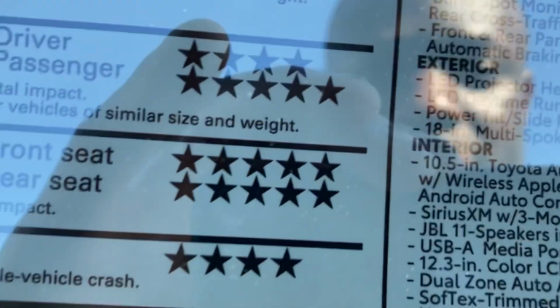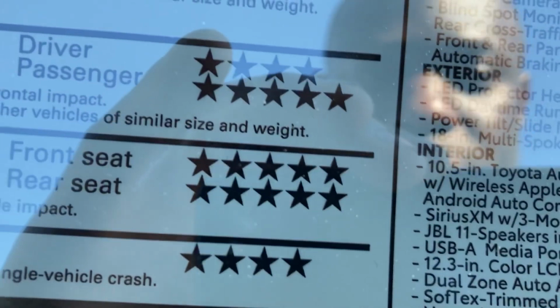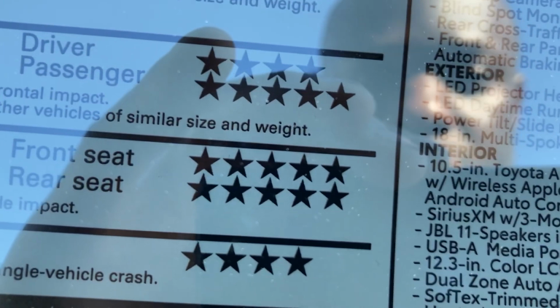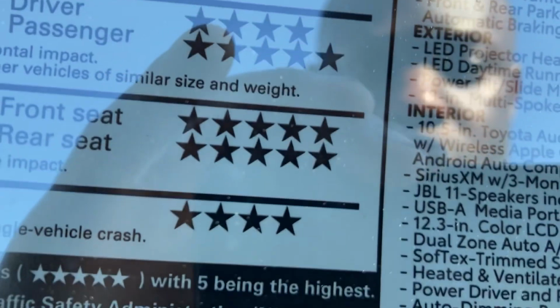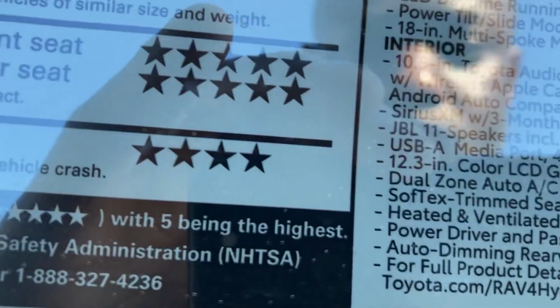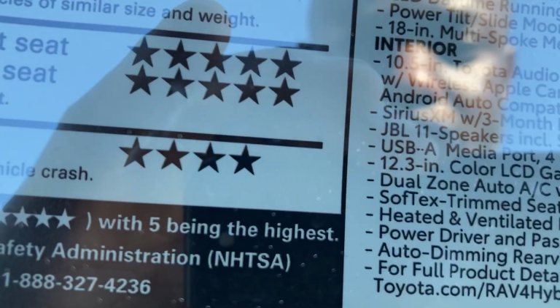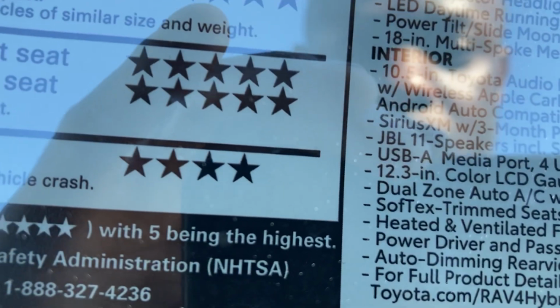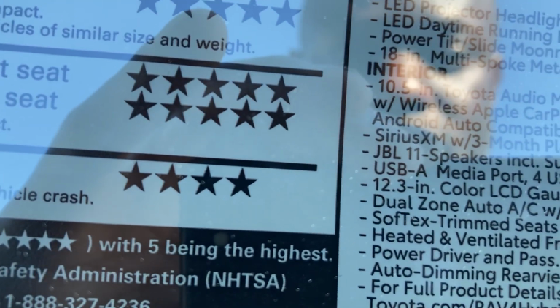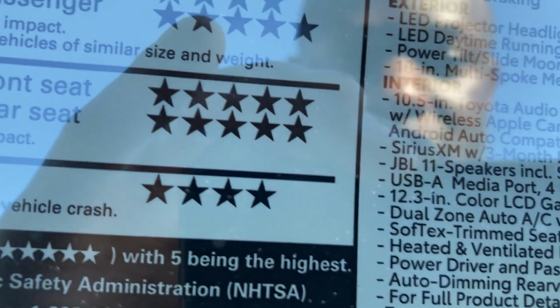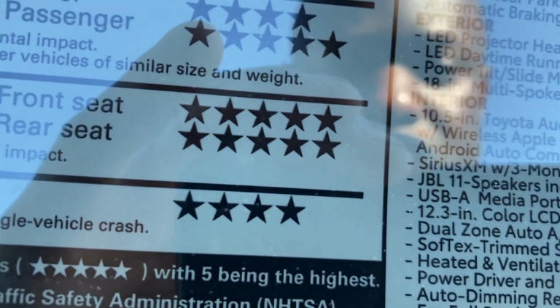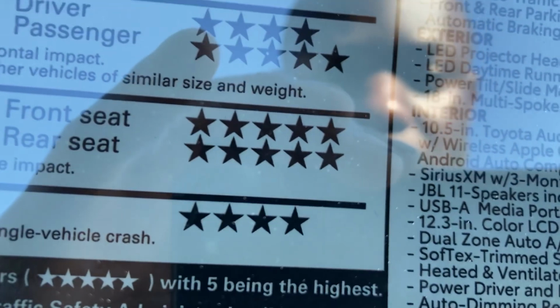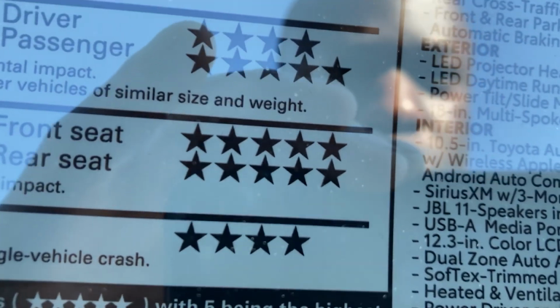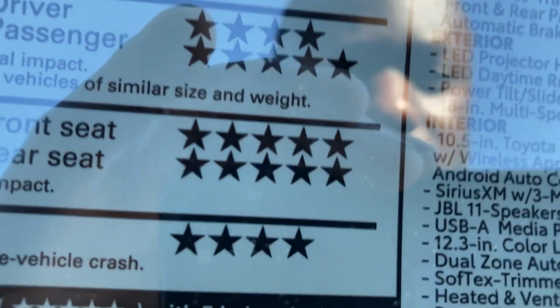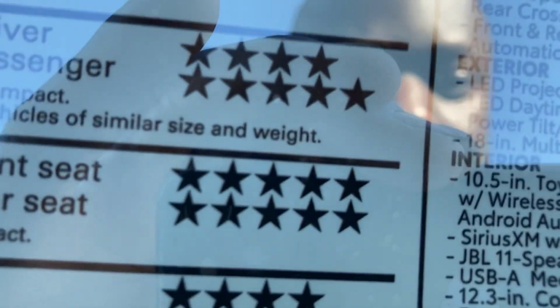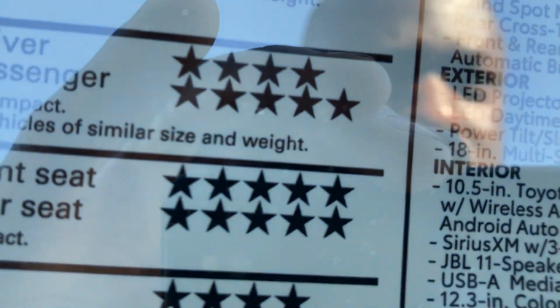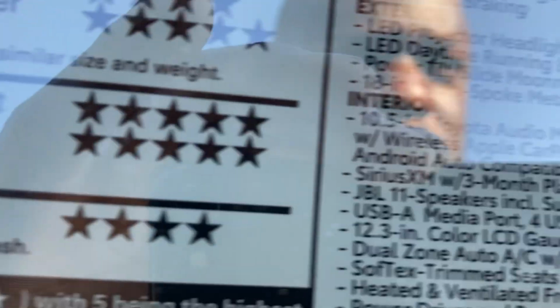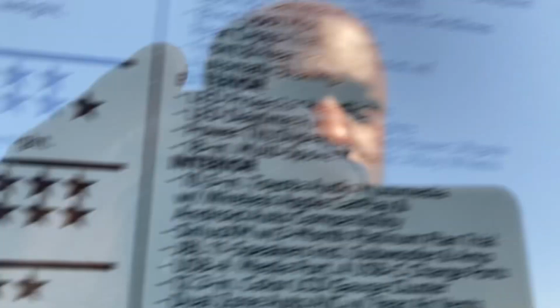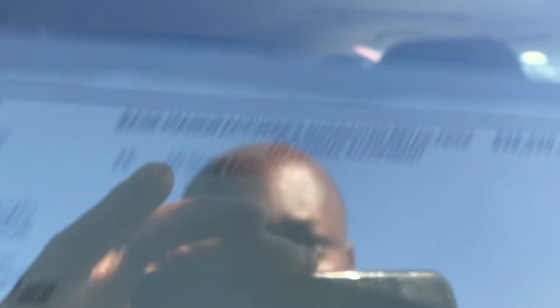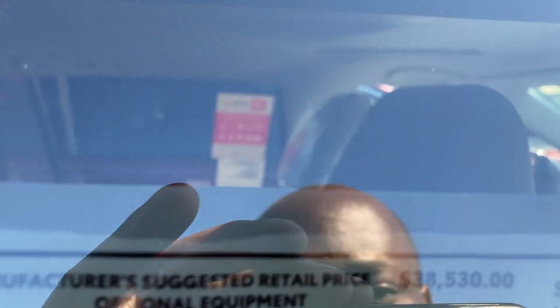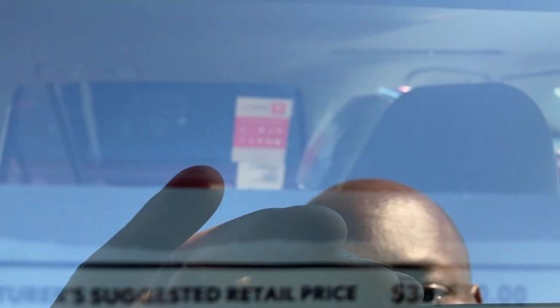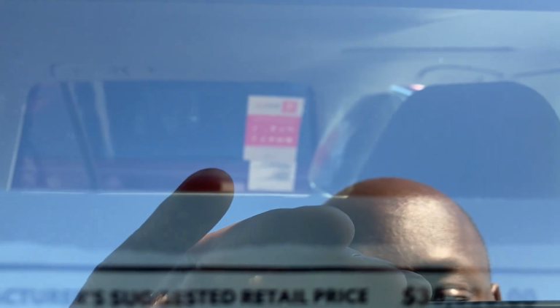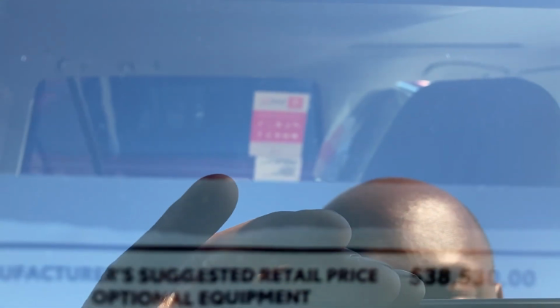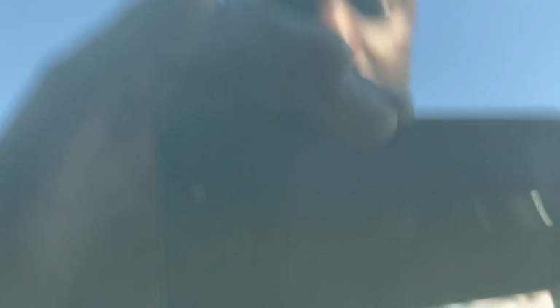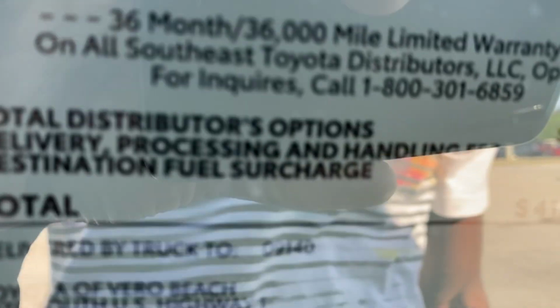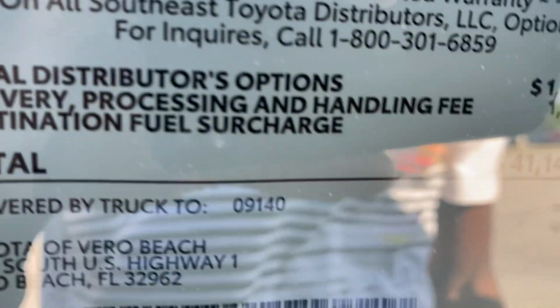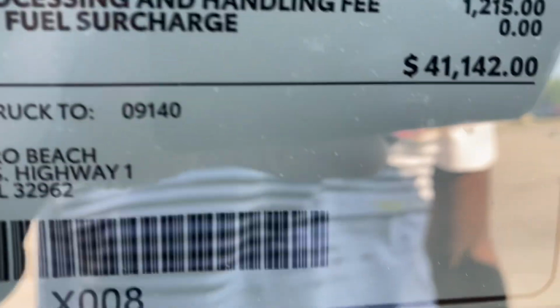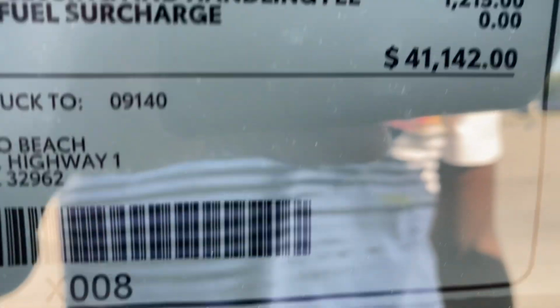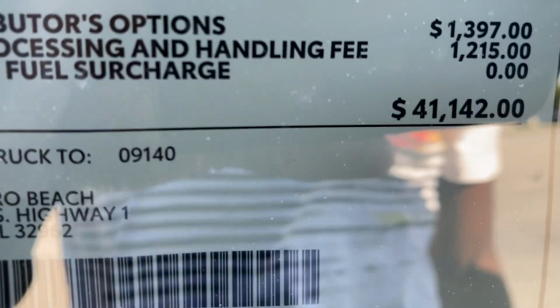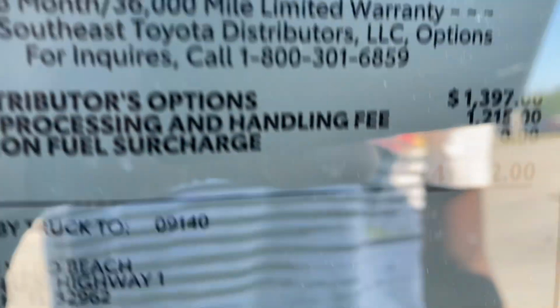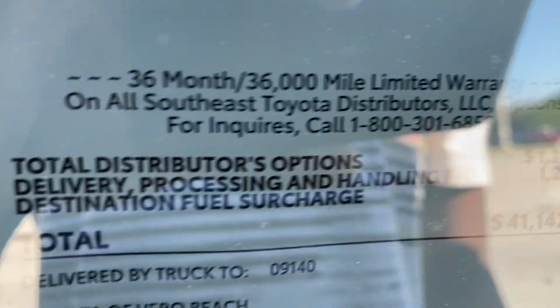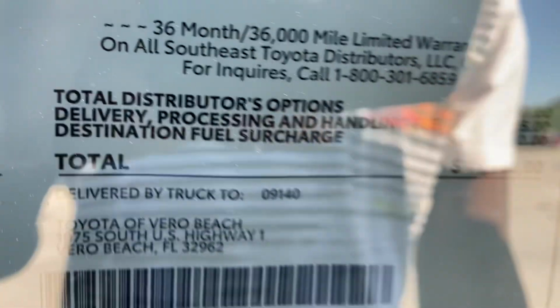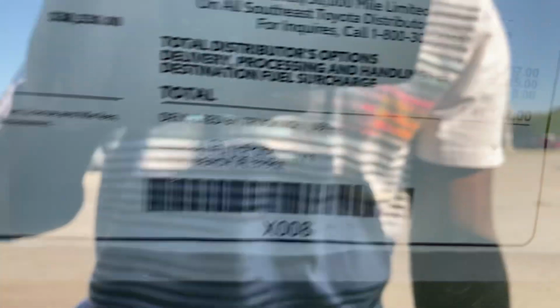Got Apple CarPlay and Android Auto. Heated and cooled front seats with ventilation. Dual-zone climate control. Got the 12-inch screen and instrument cluster. Base price is $38,530 and total out-the-door is $41,142. Not bad at all.